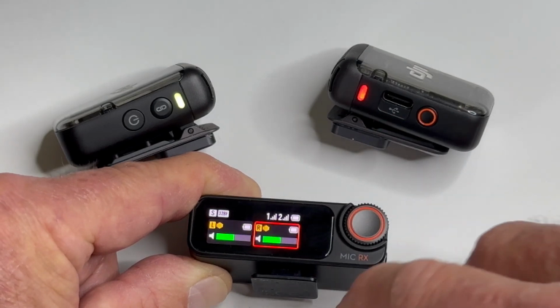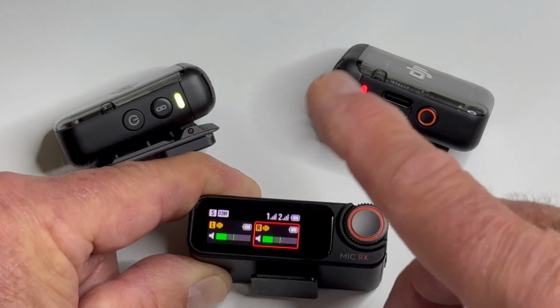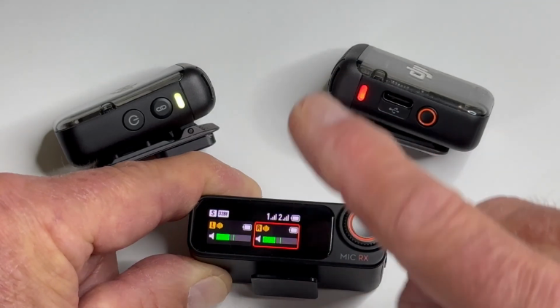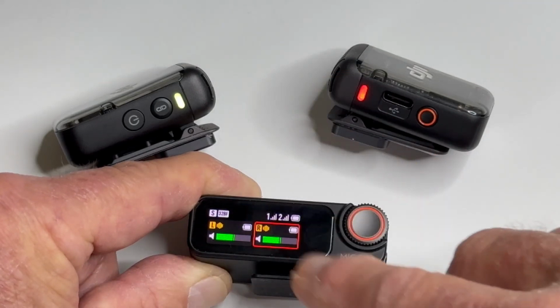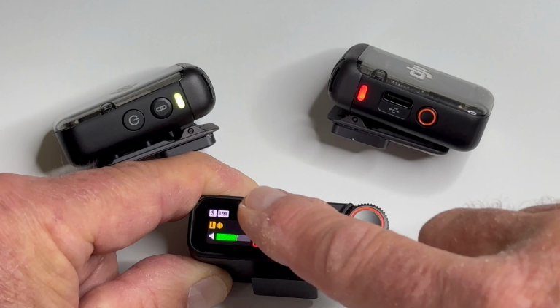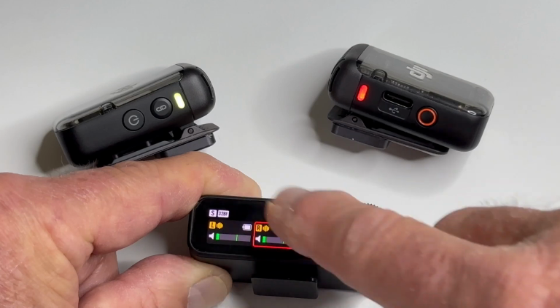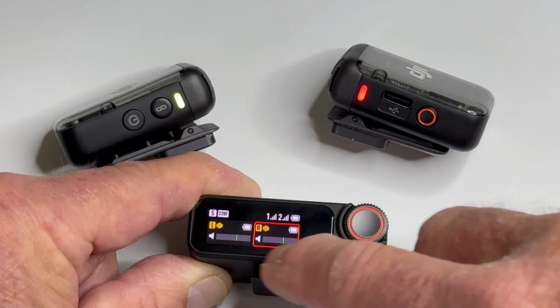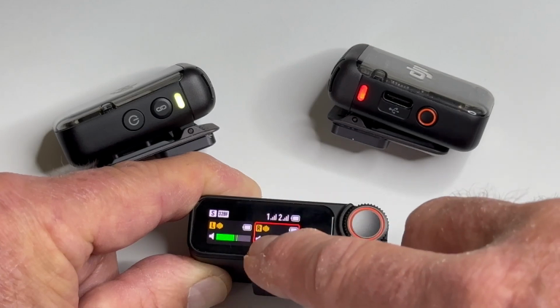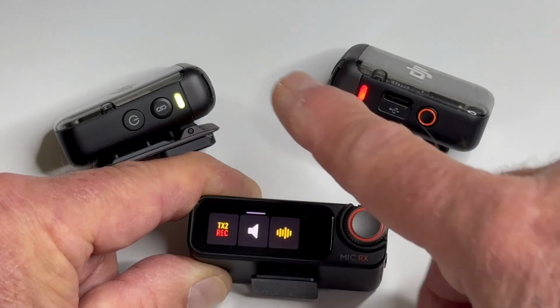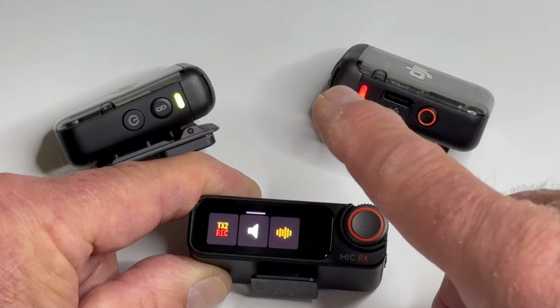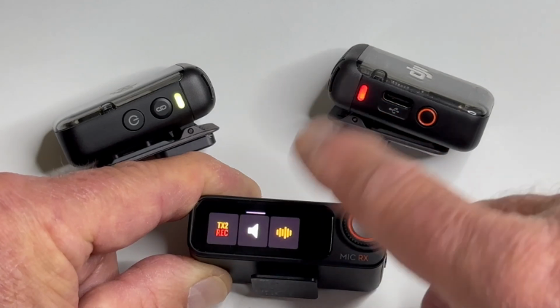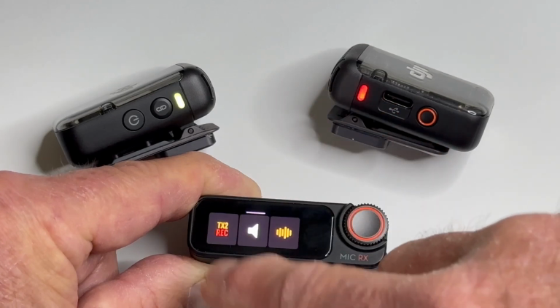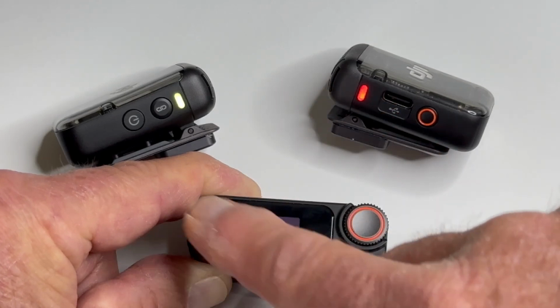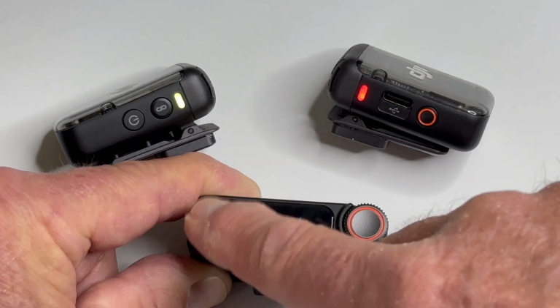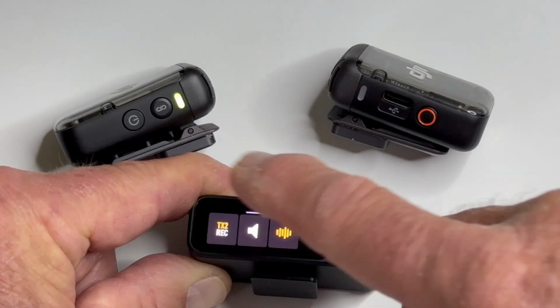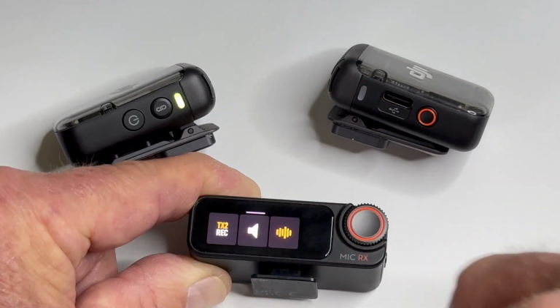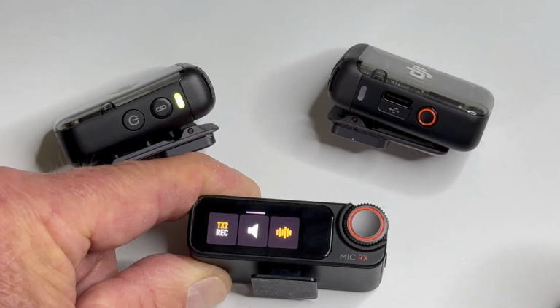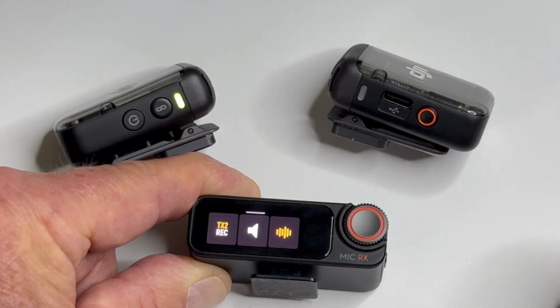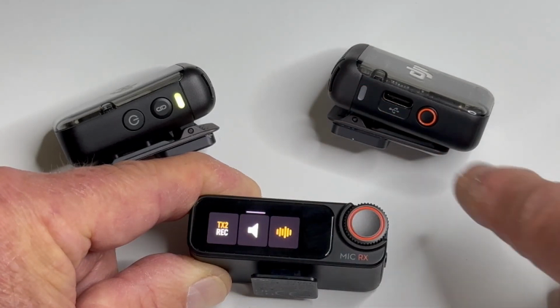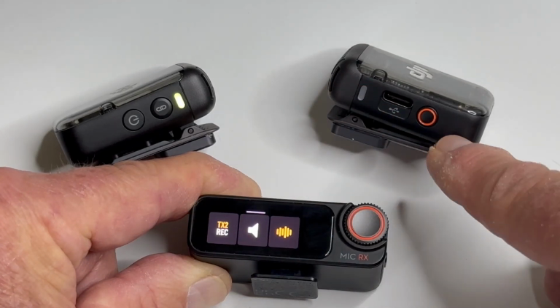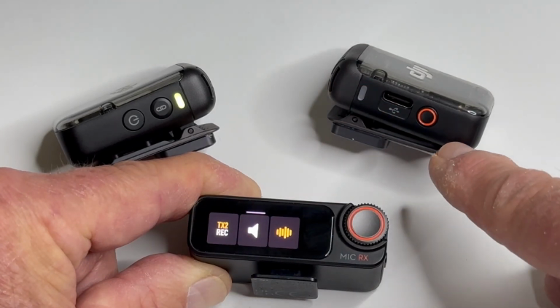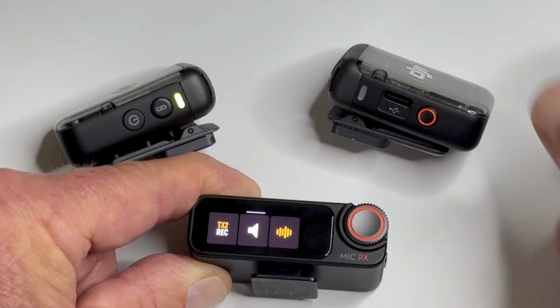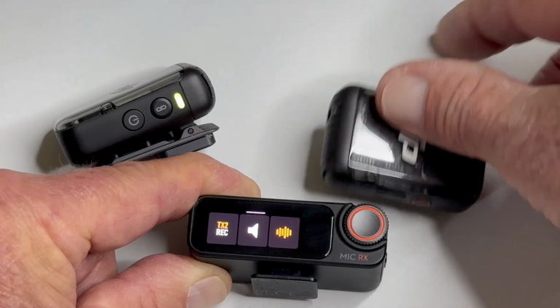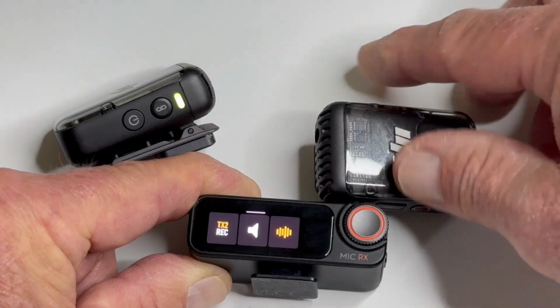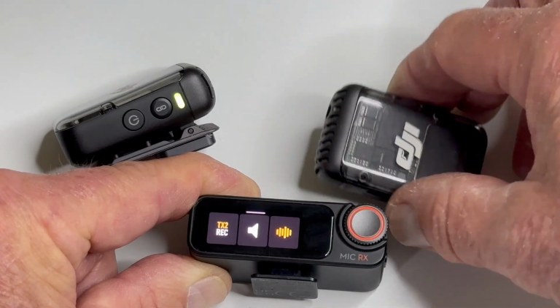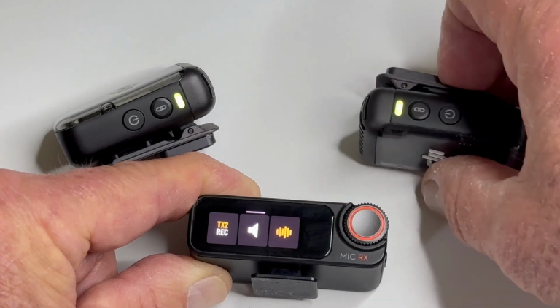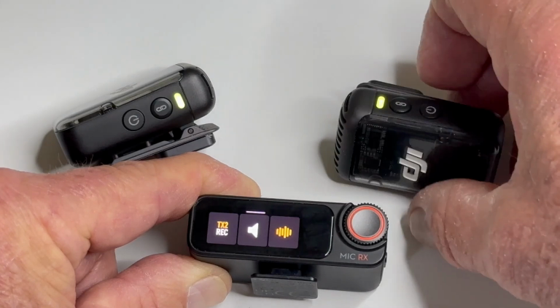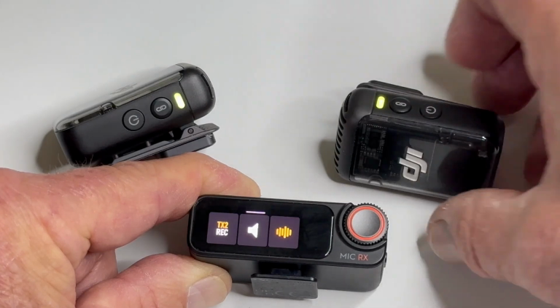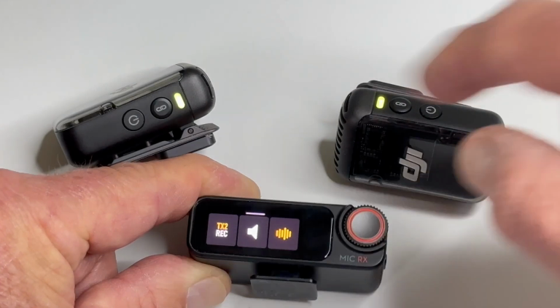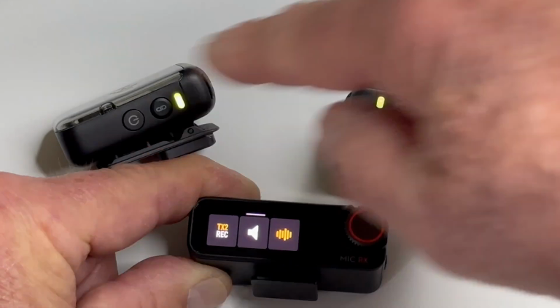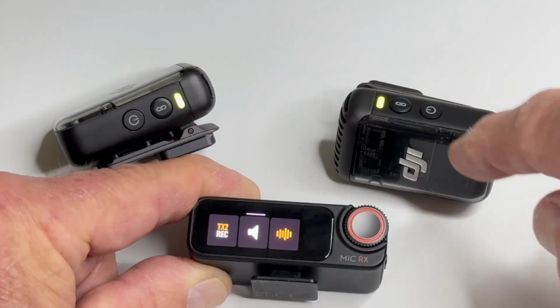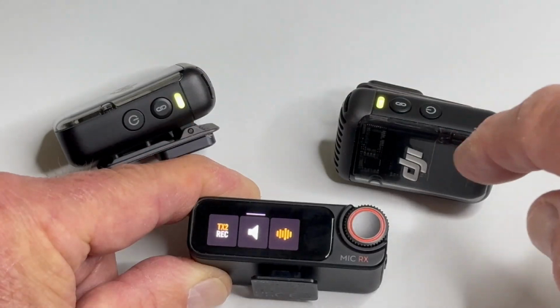So to turn it off, what you have to do is swipe up again, tap, and now it's off — and then you still are recording the whole time.